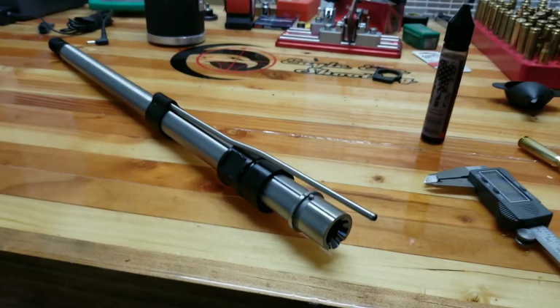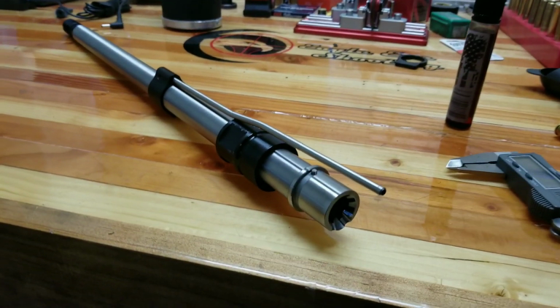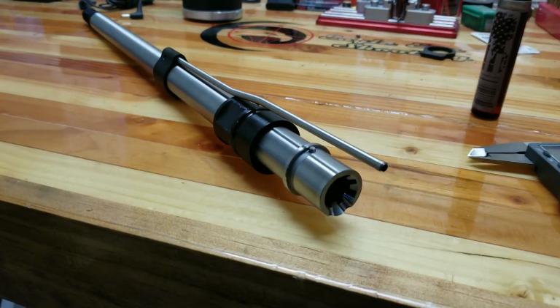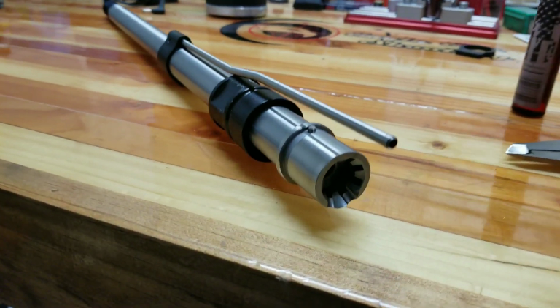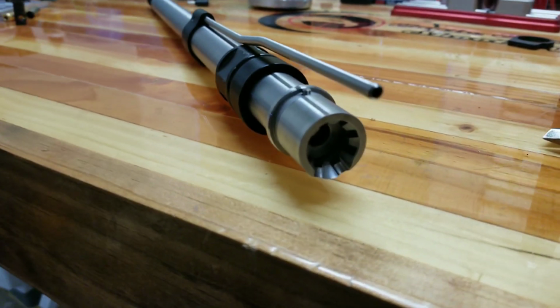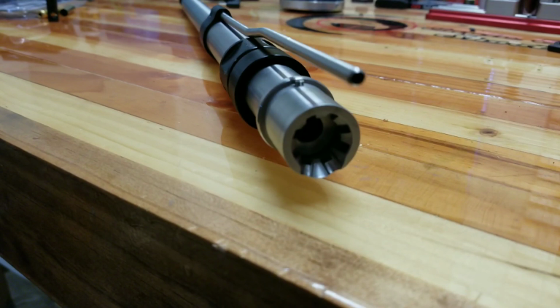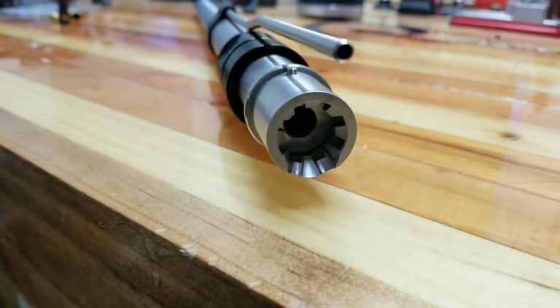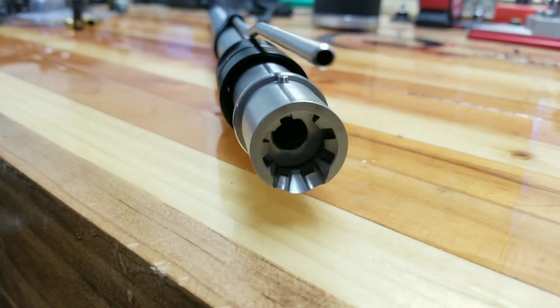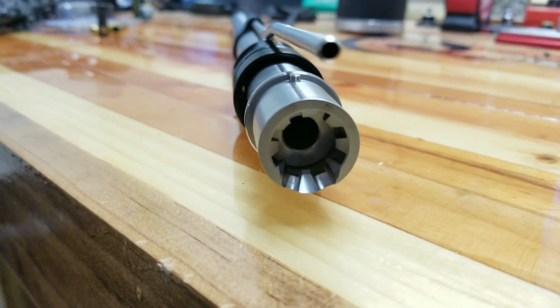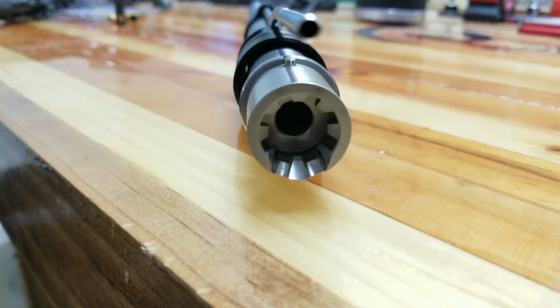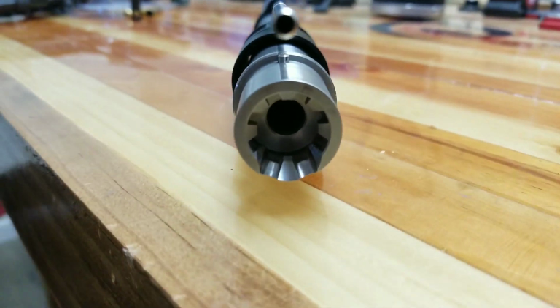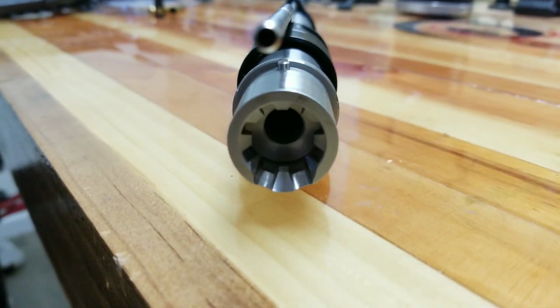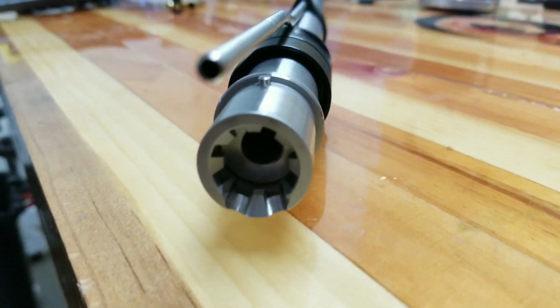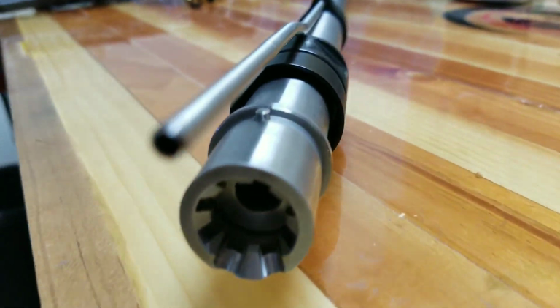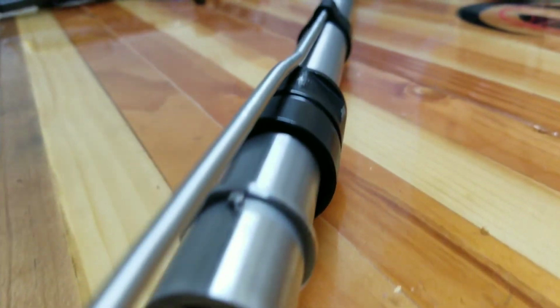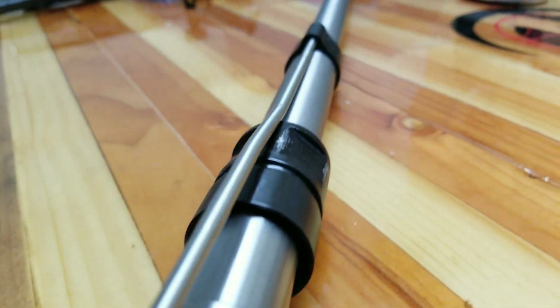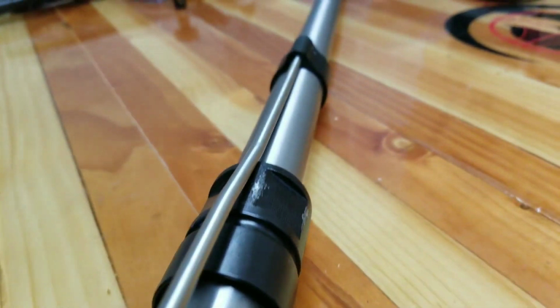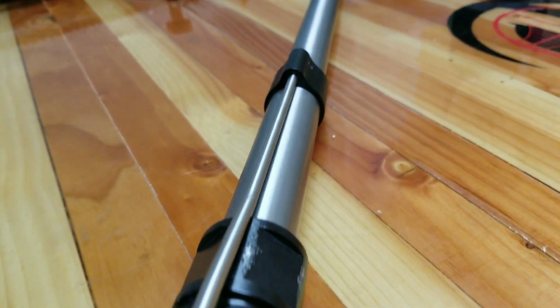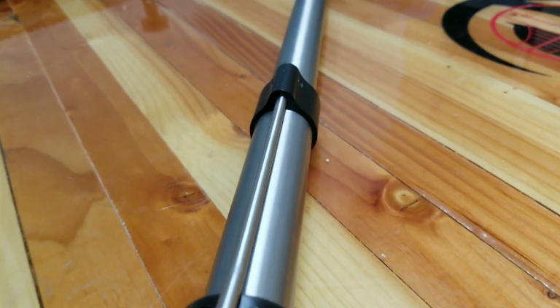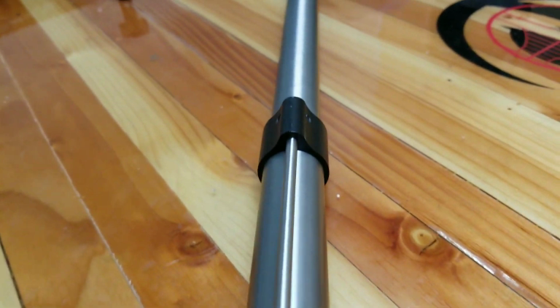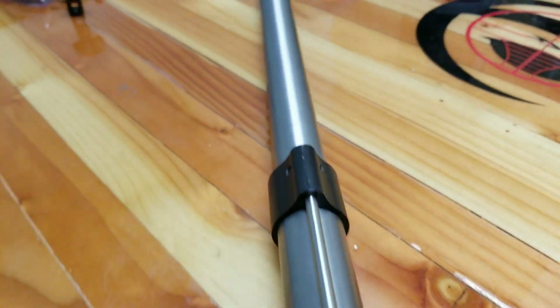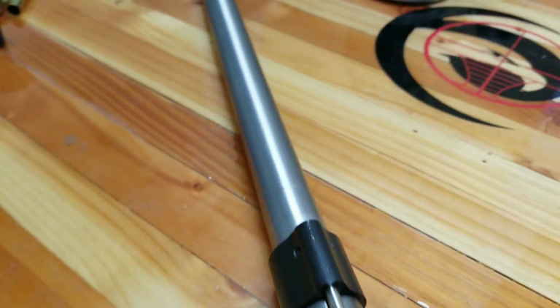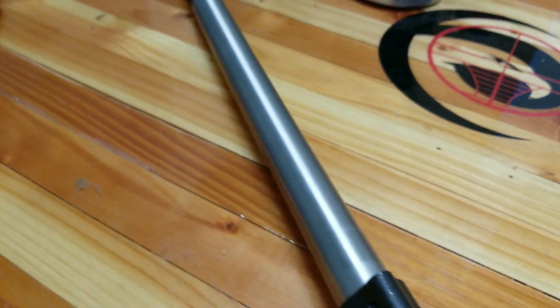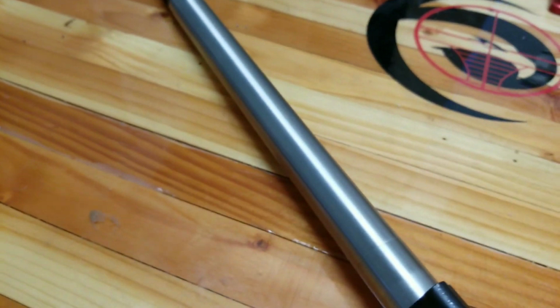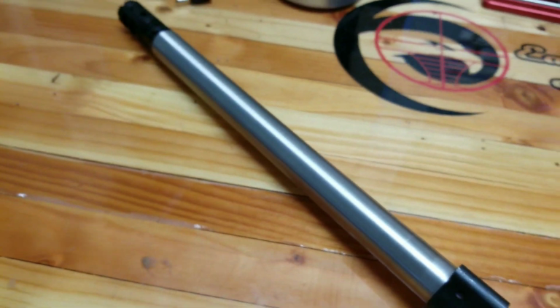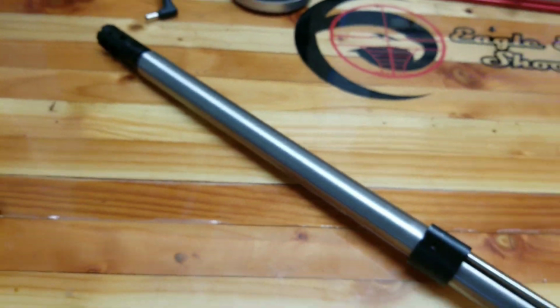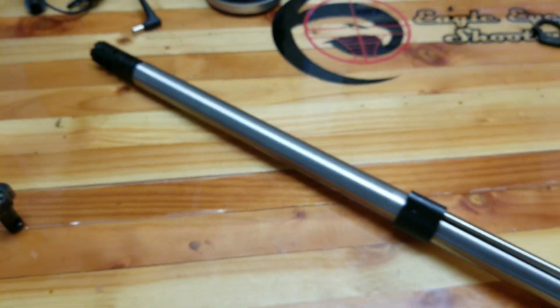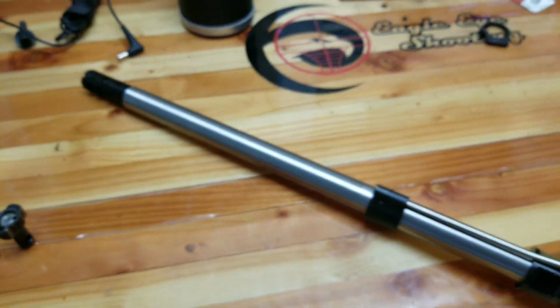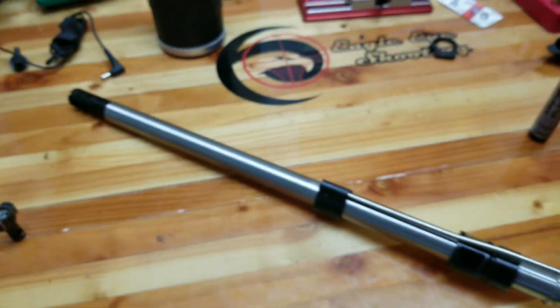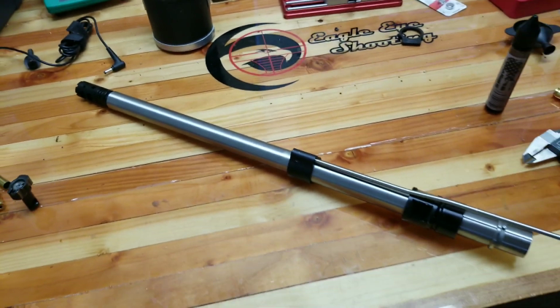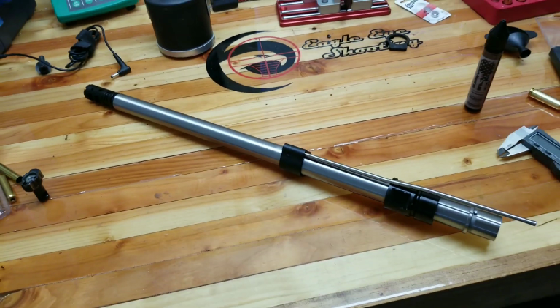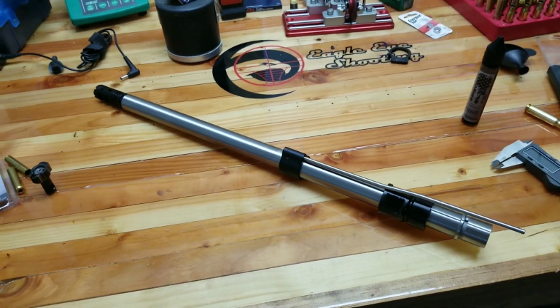I first want to say thanks to Mark from Action Gunsmithing here in Lake Havasu, Arizona. Mark has agreed to help me out and mentor me through the process of making this AR barrel. He's an awesome dude and if anybody's looking for work, I definitely highly recommend him.